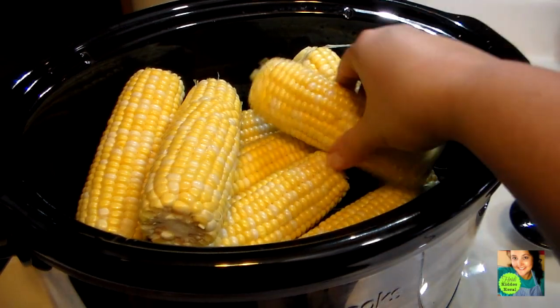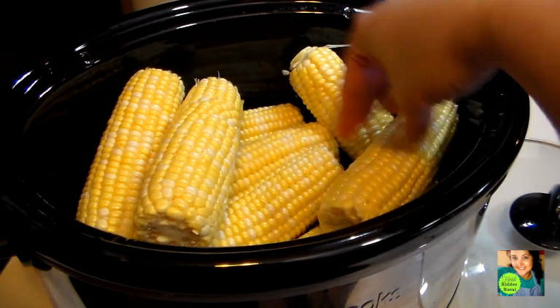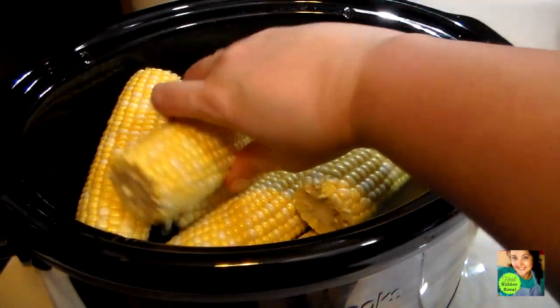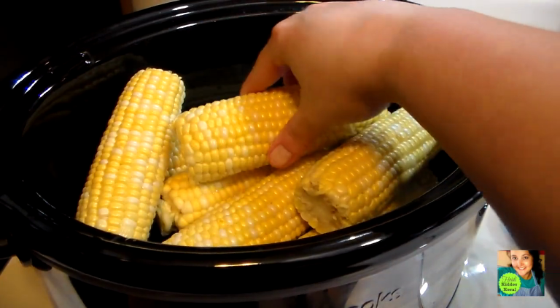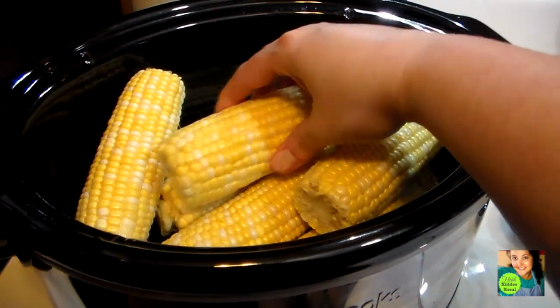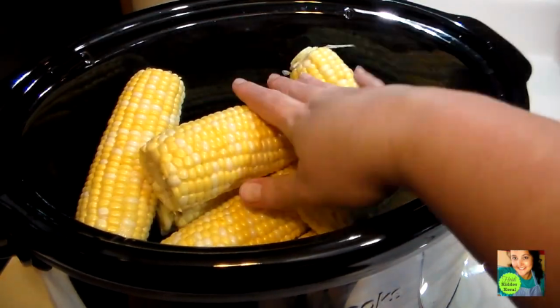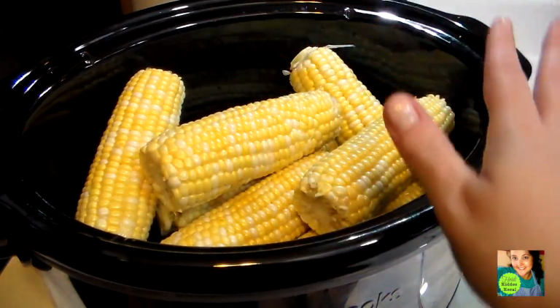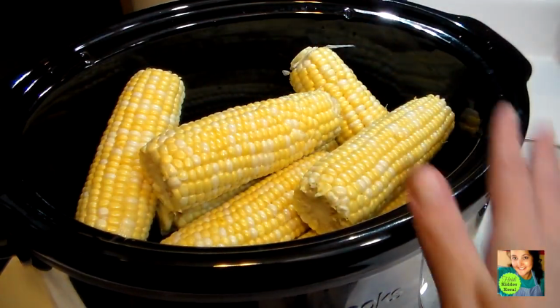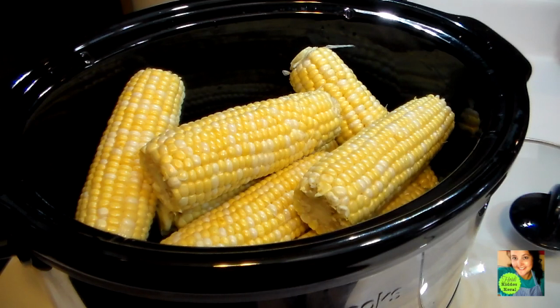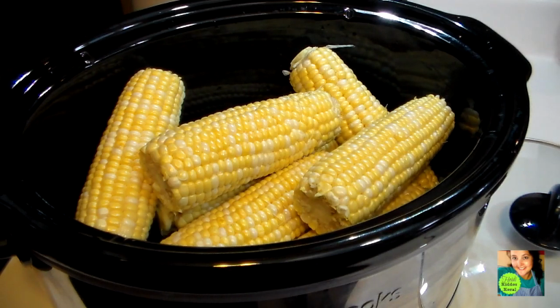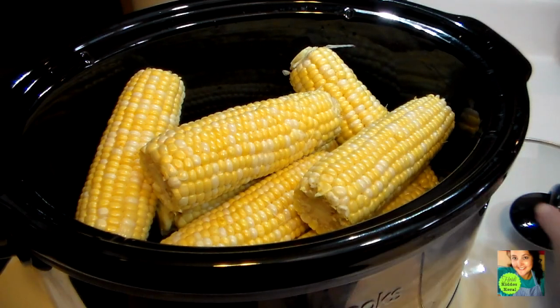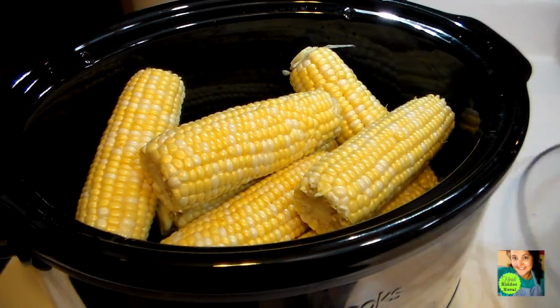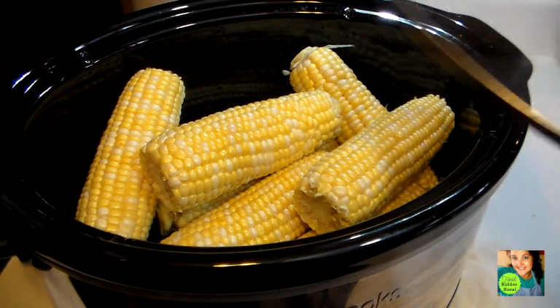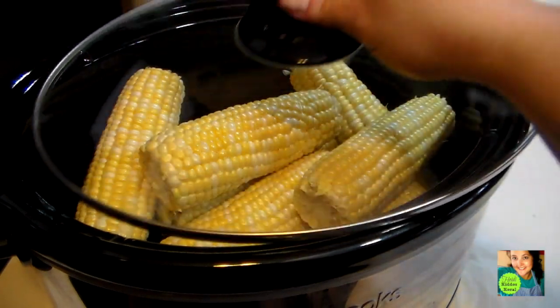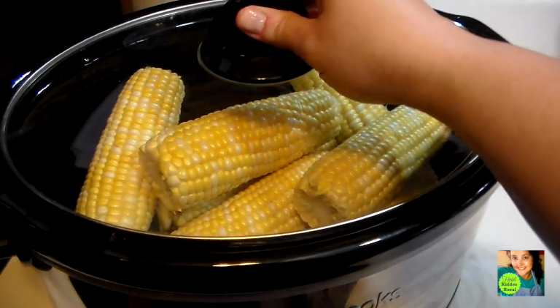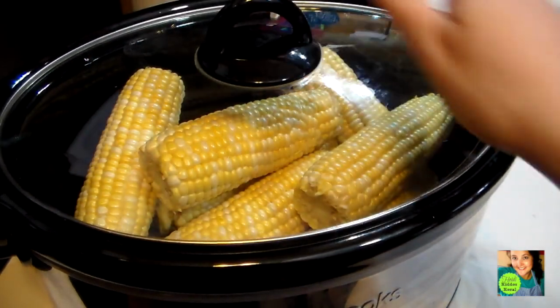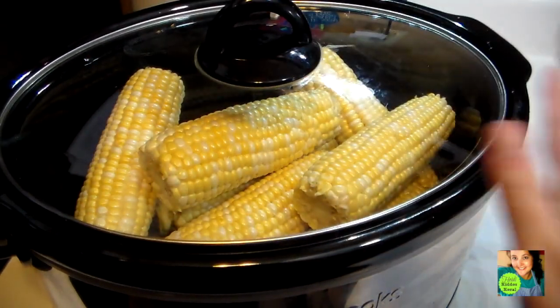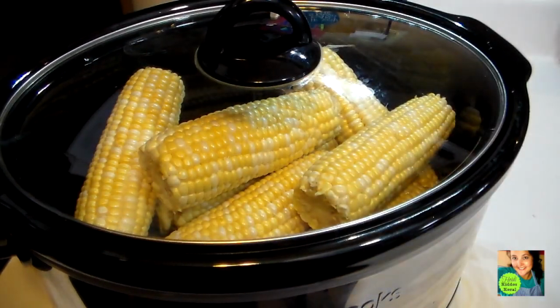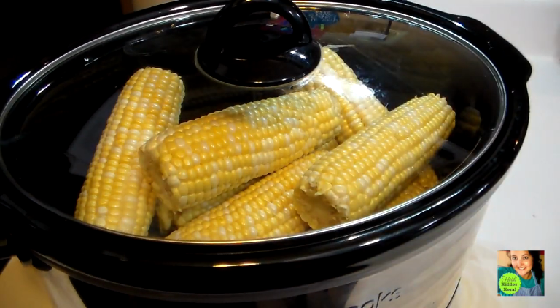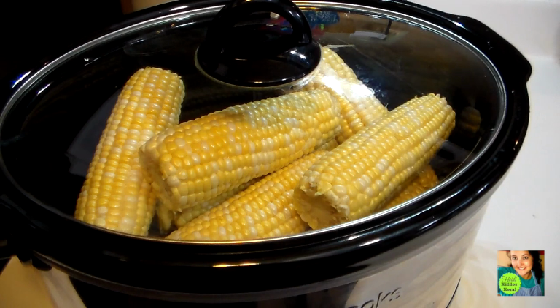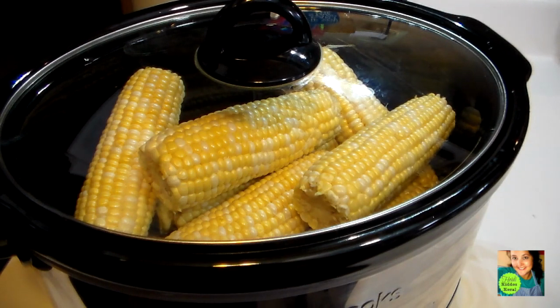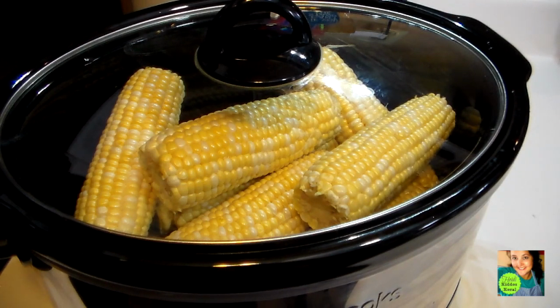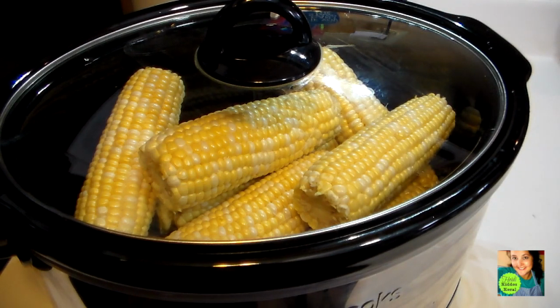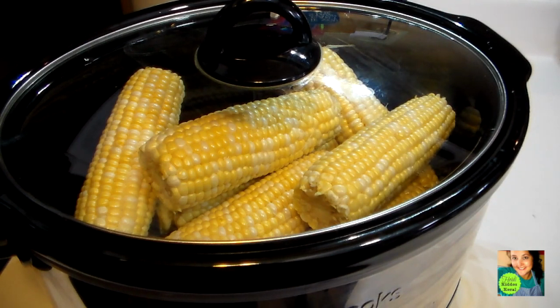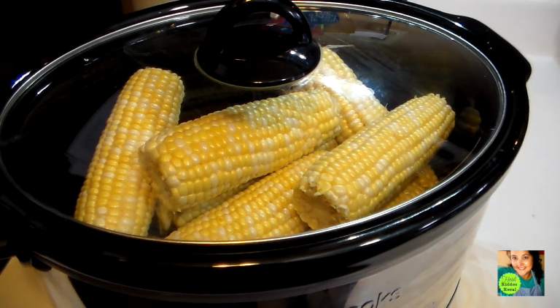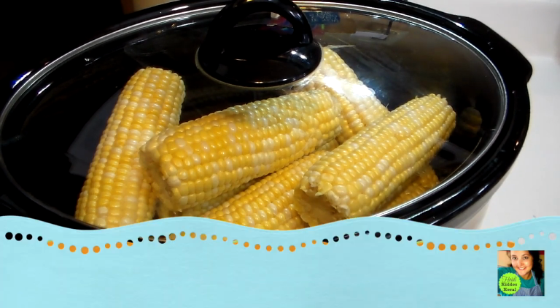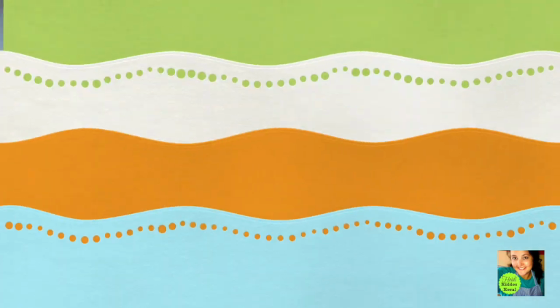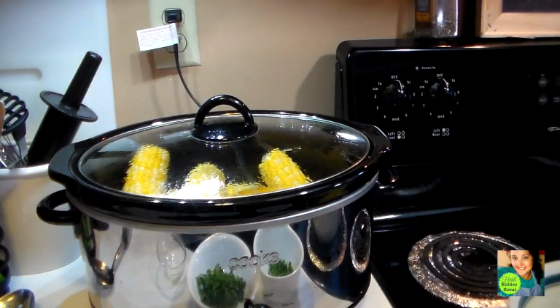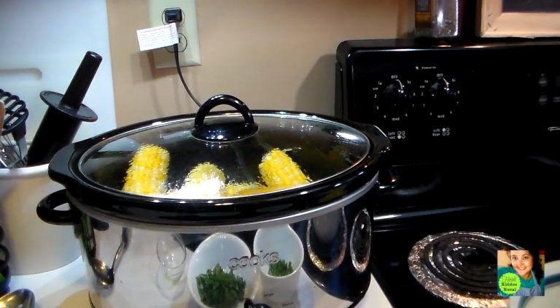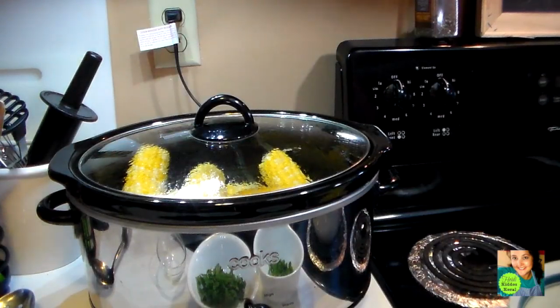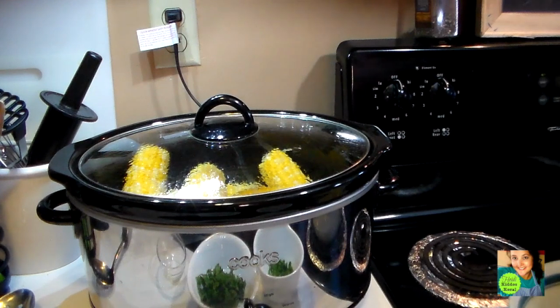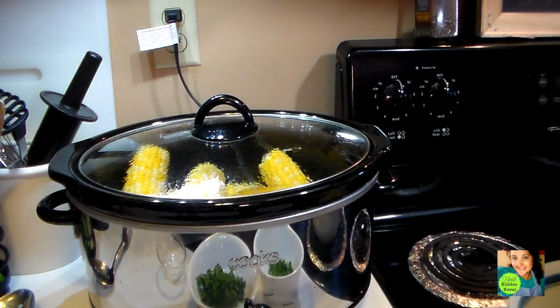There are all eight ears of corn in there with my cup of water. I turn my crock pot on low, put the lid on, and I will see you guys in three hours.